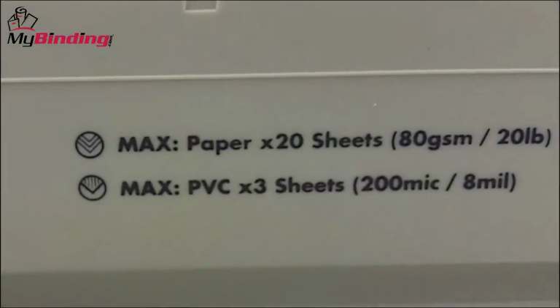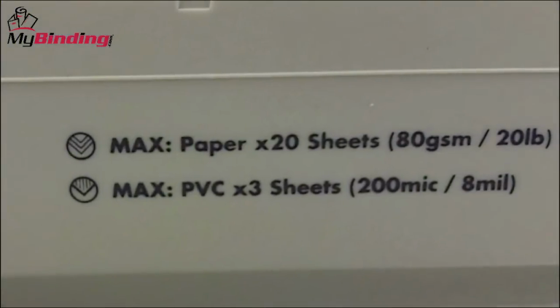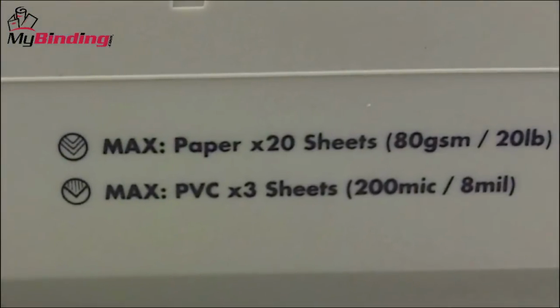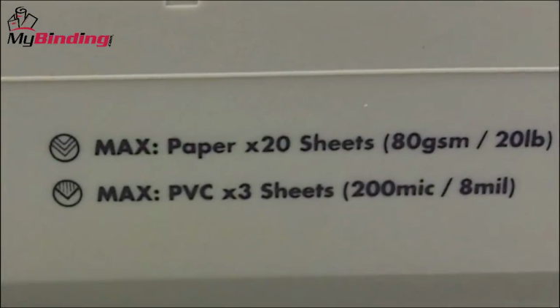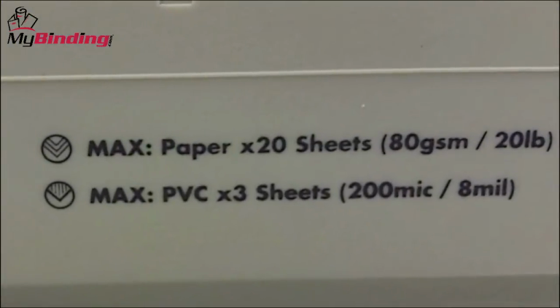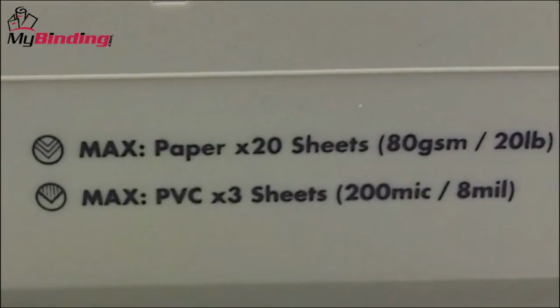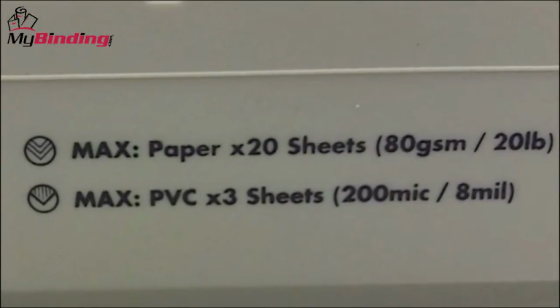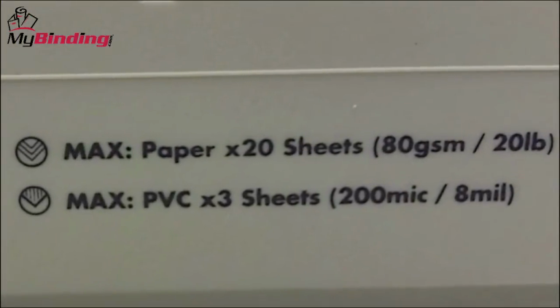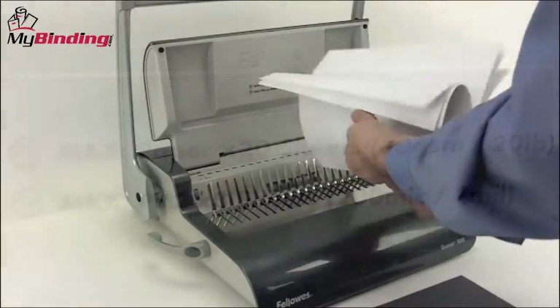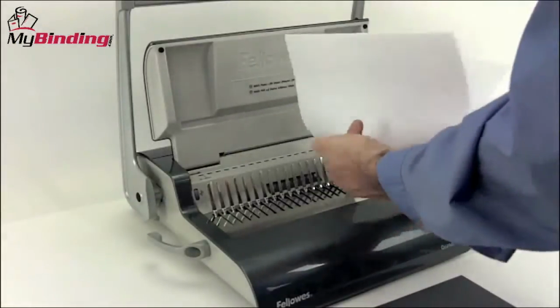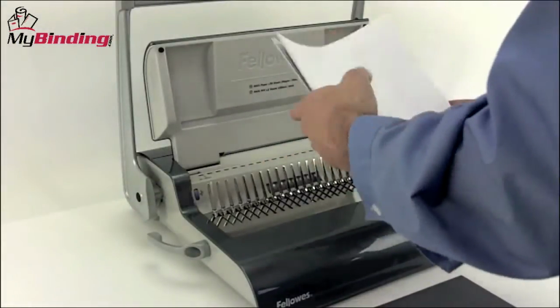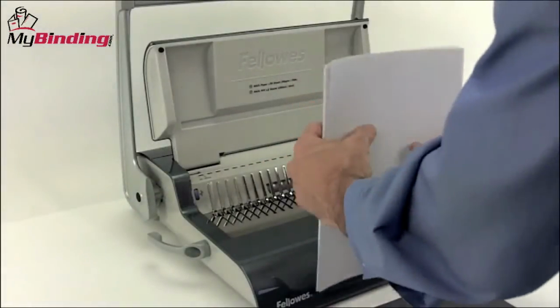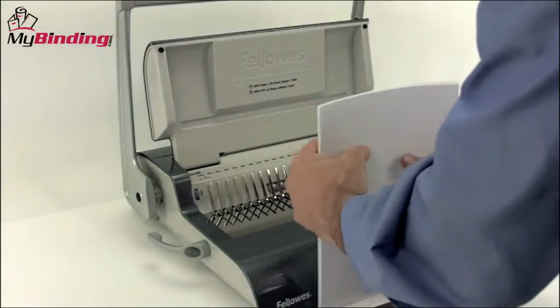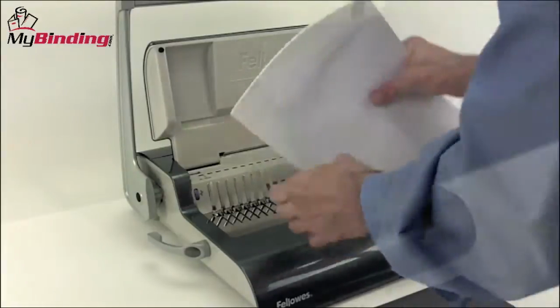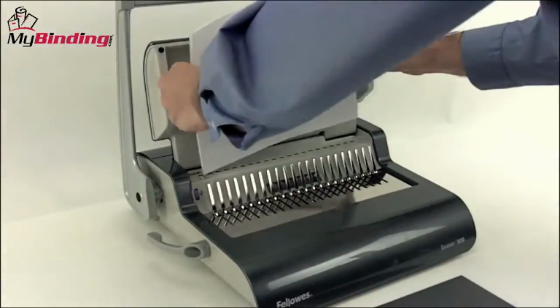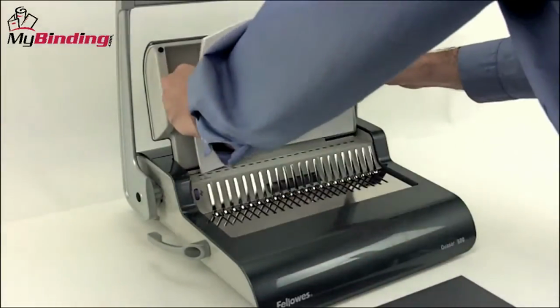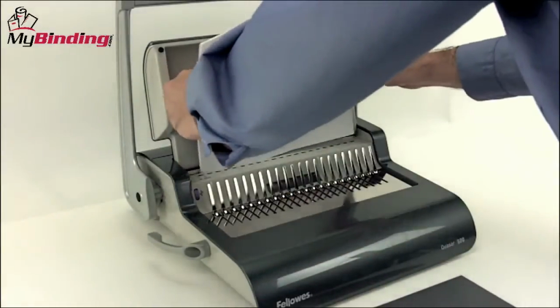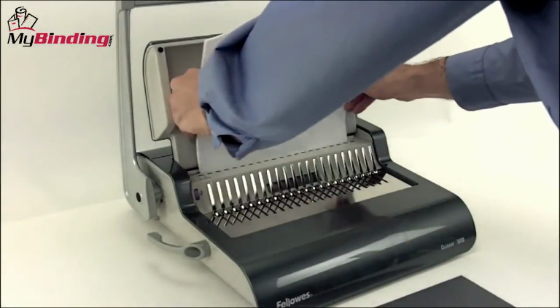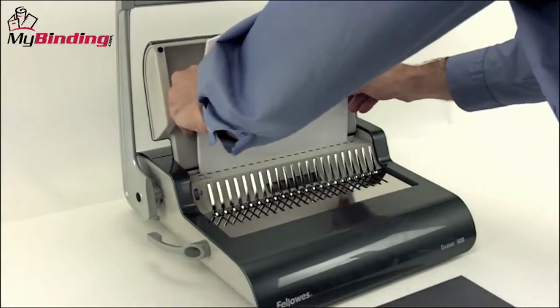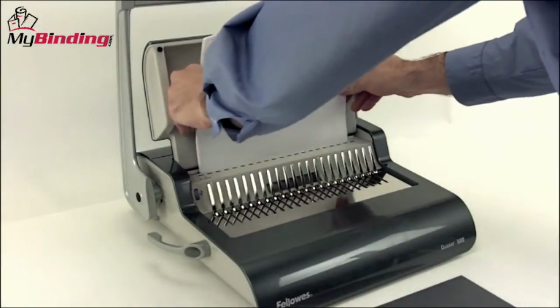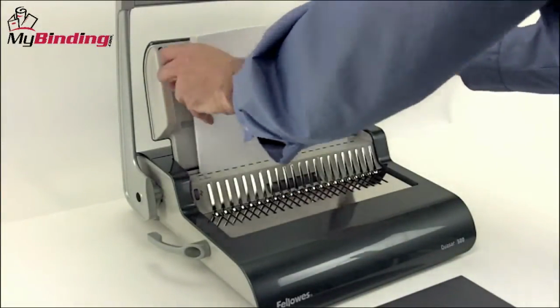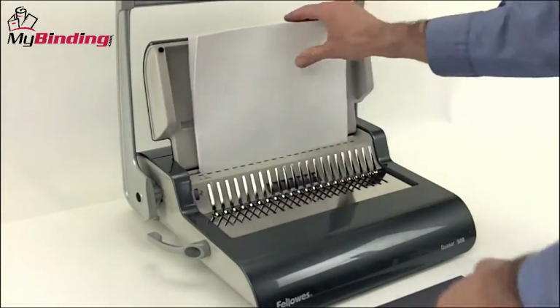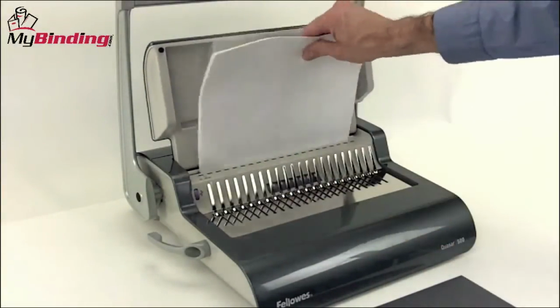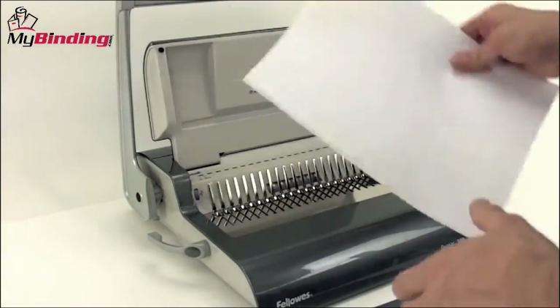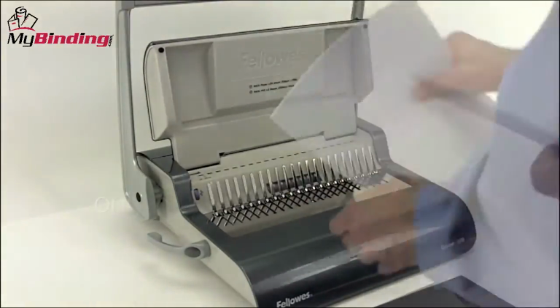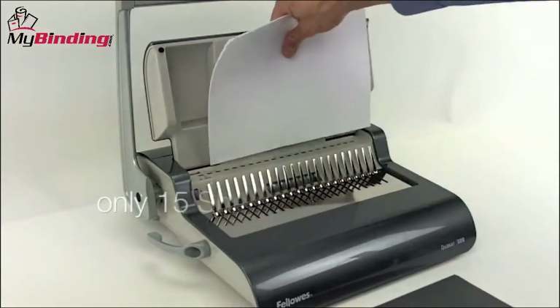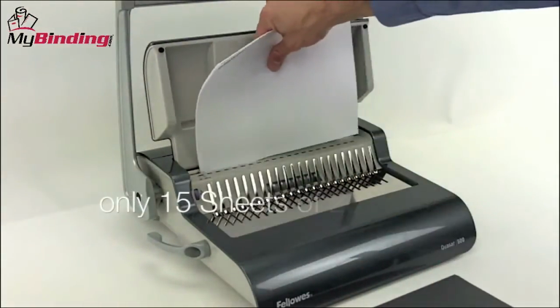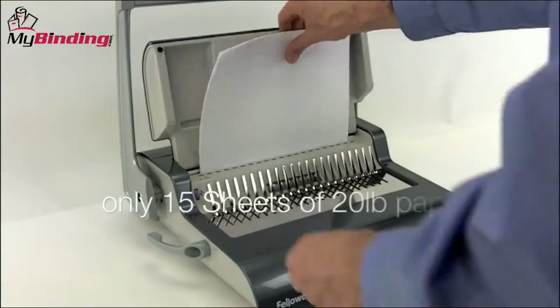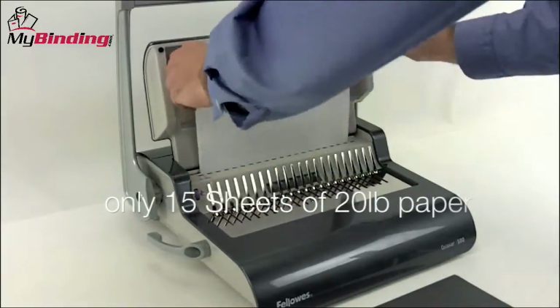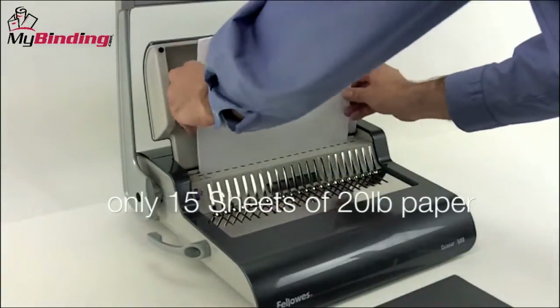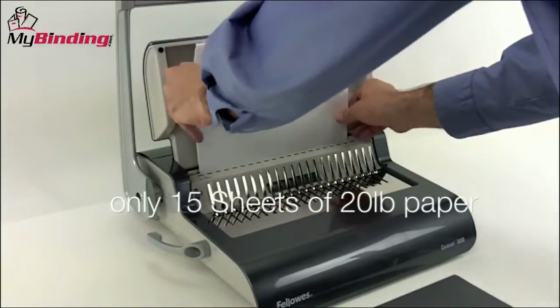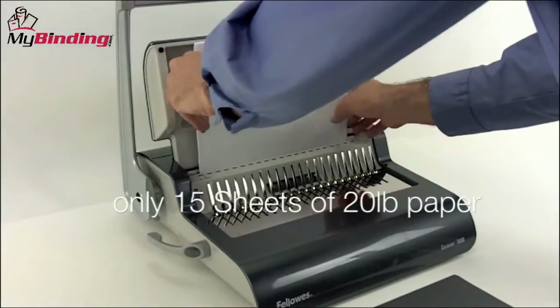The 500 was designed to punch 20 sheets of 20-pound paper per lift. However, when we tried 20 sheets, we couldn't even get it into the slot. We found that 15 sheets was more reasonable and easily done.